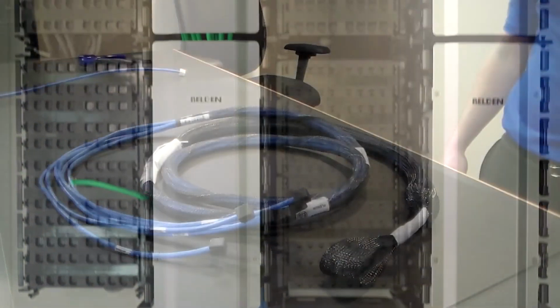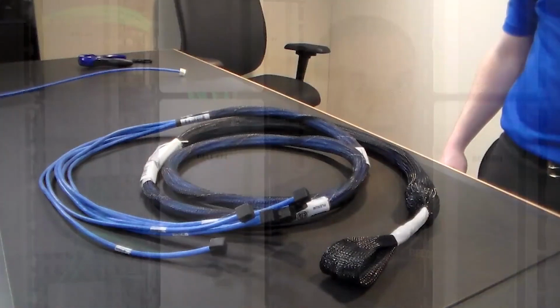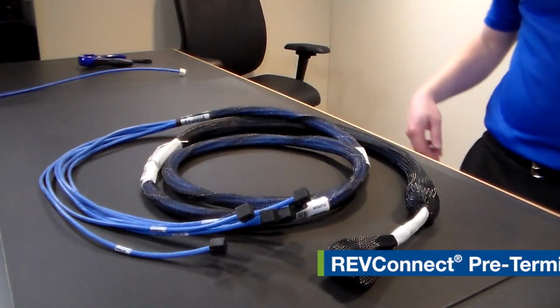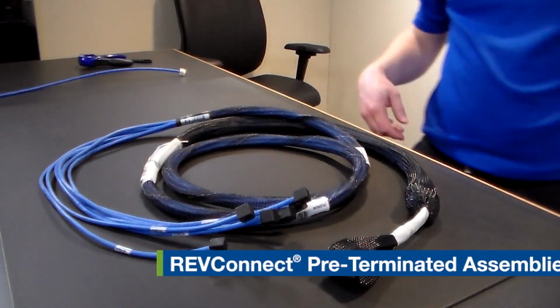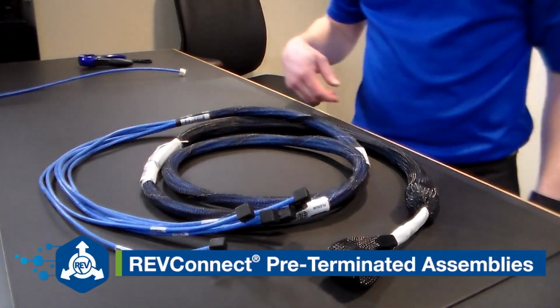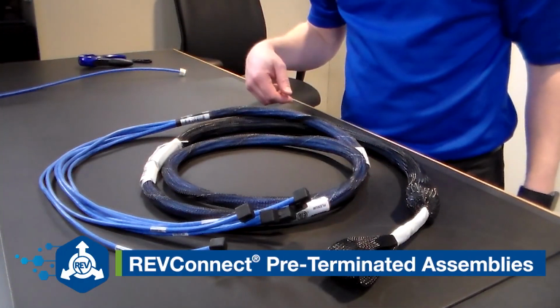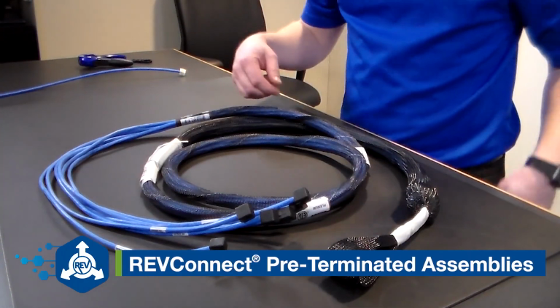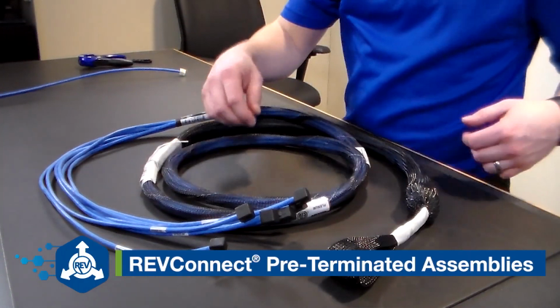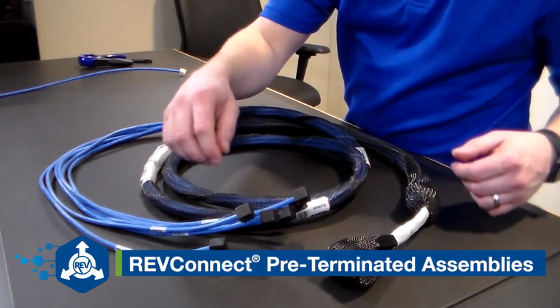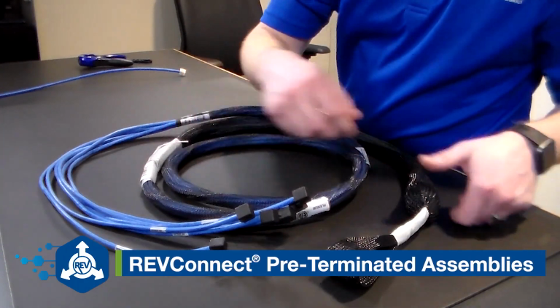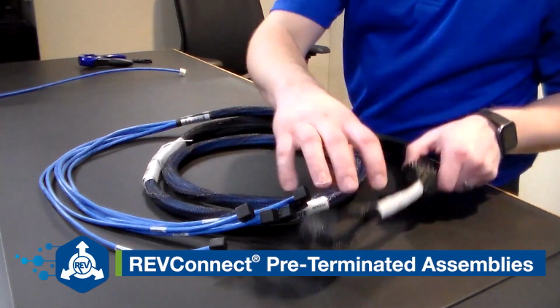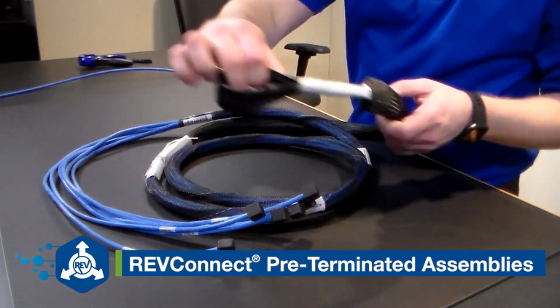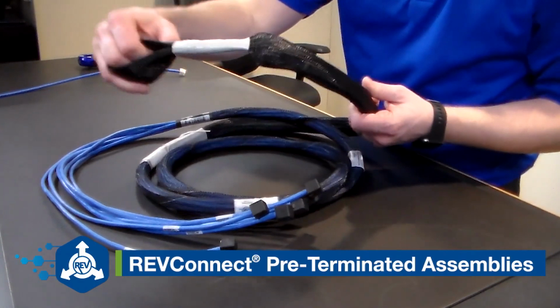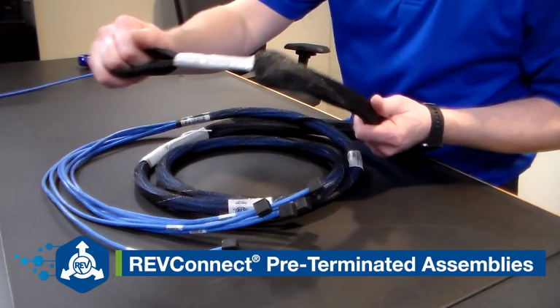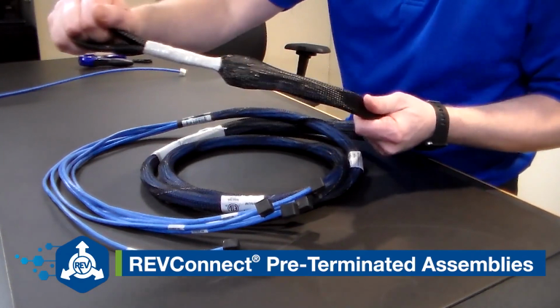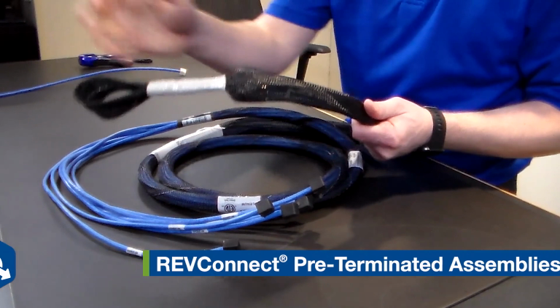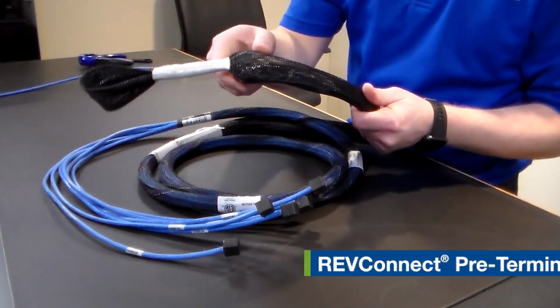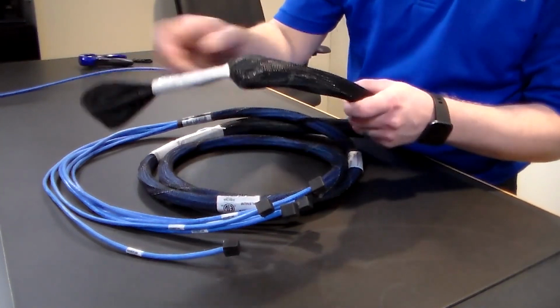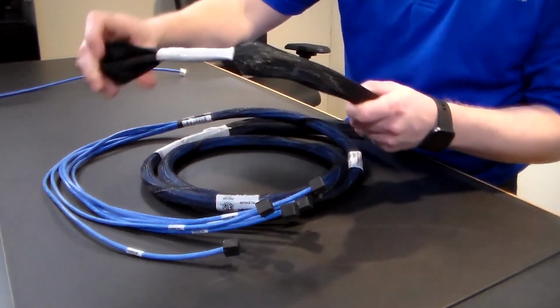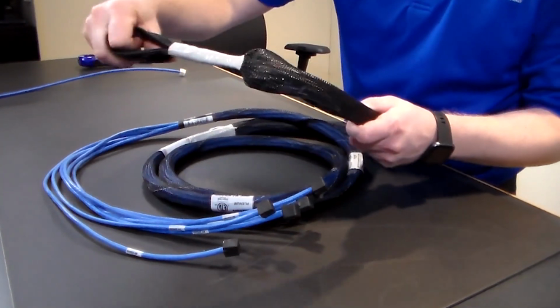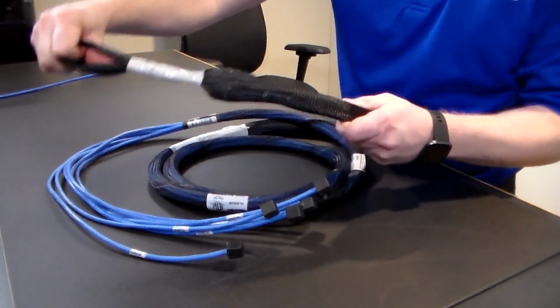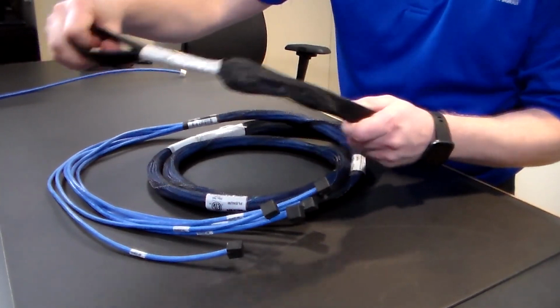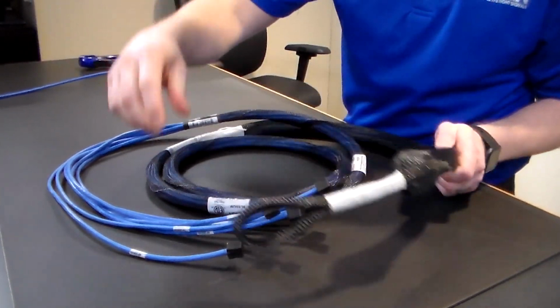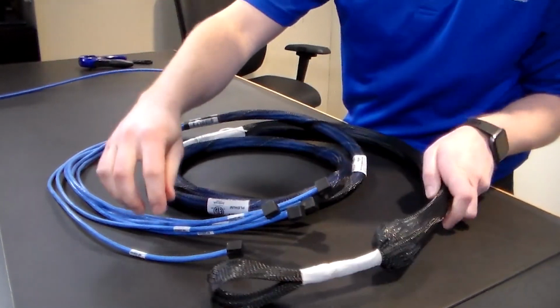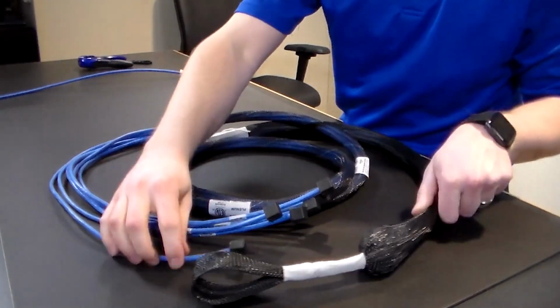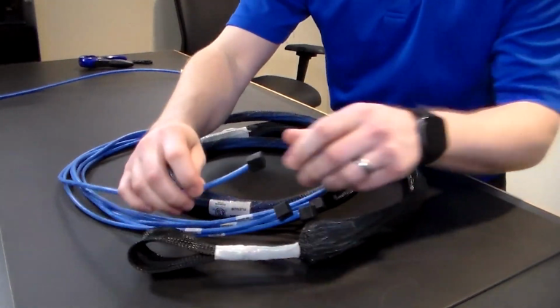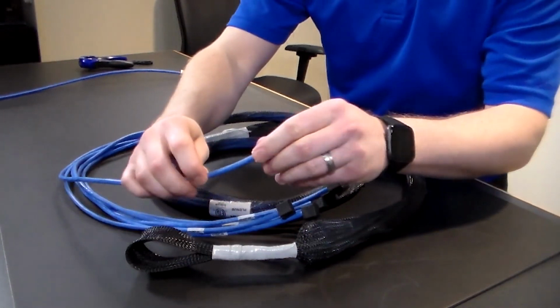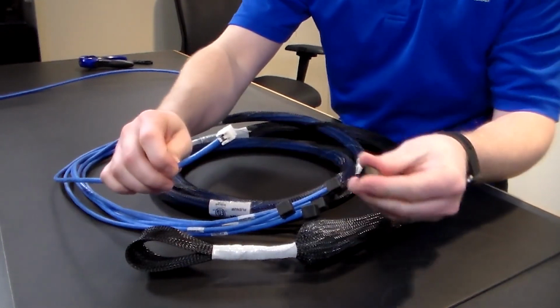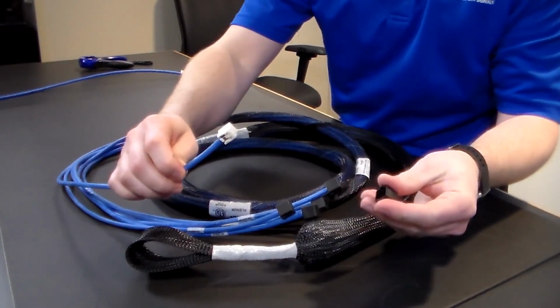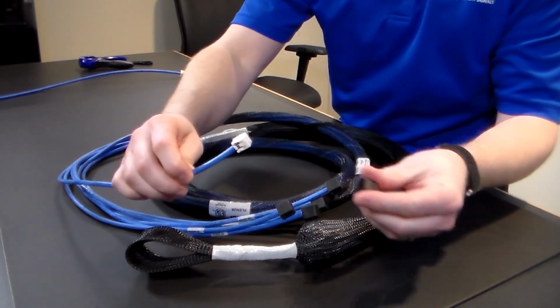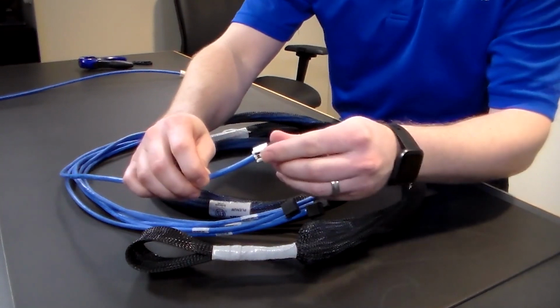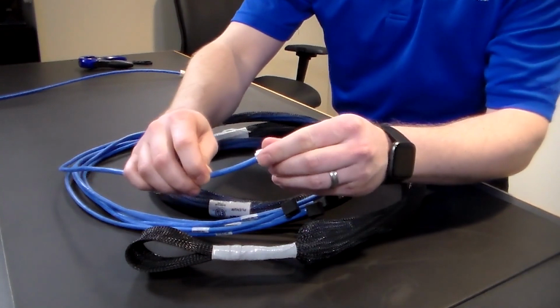RevConnect pre-terminated assemblies are the first pre-terminated solution designed for applications beyond the data center, providing new levels of flexibility, time savings, and installation options in LAN projects.